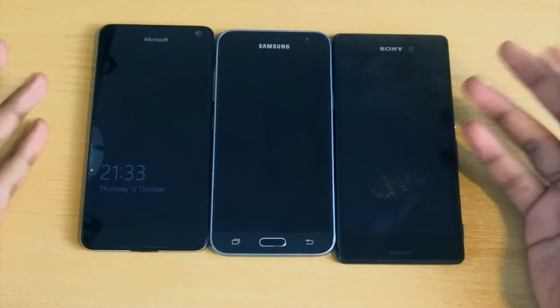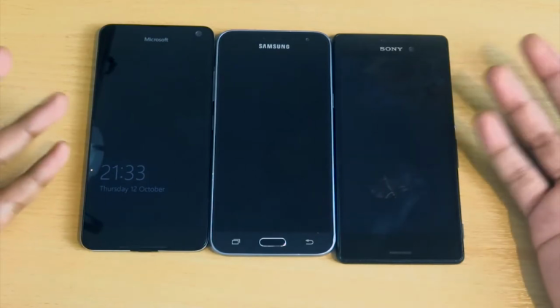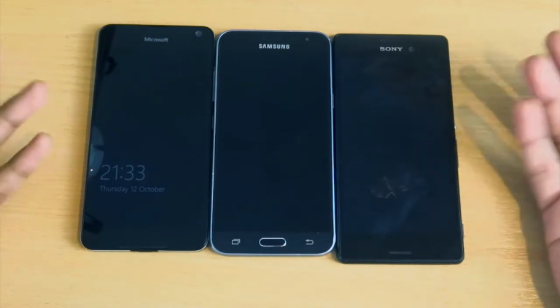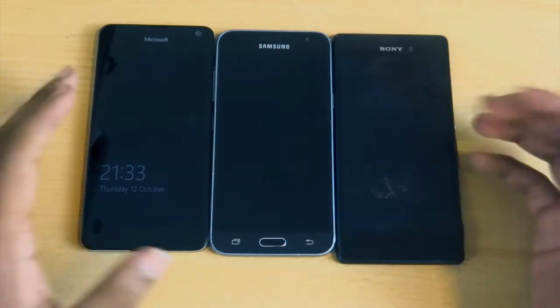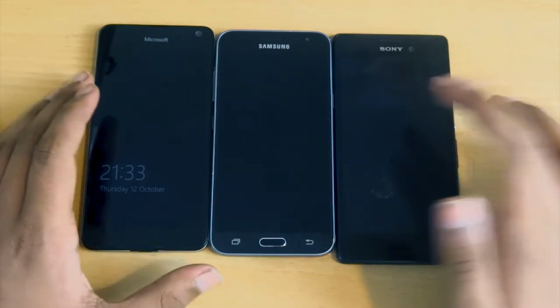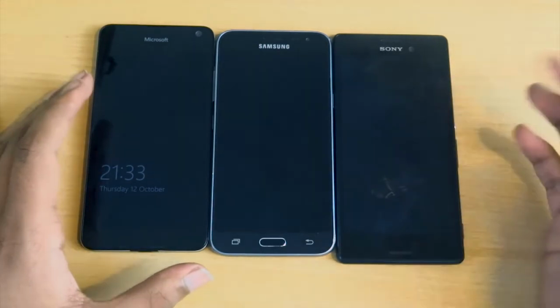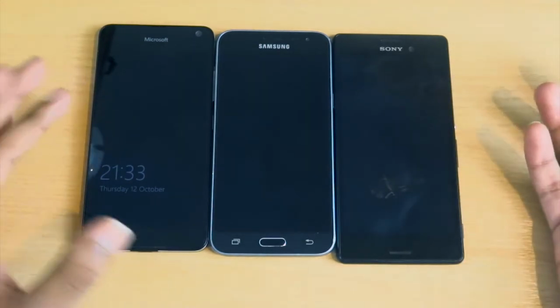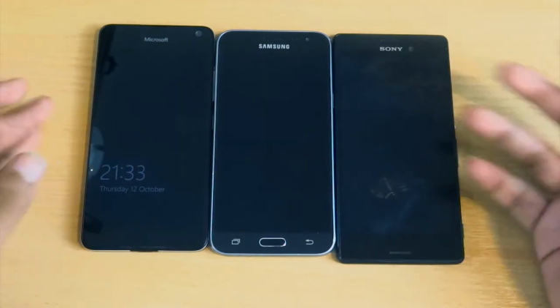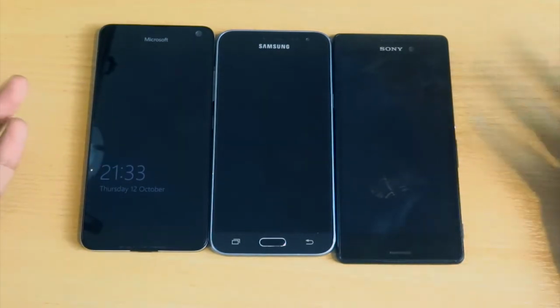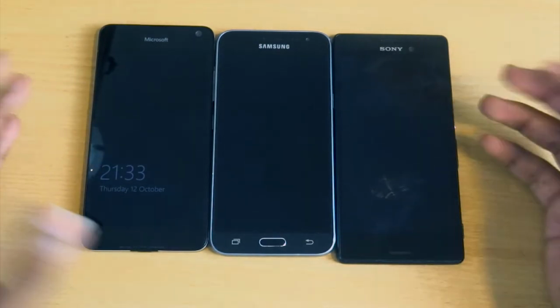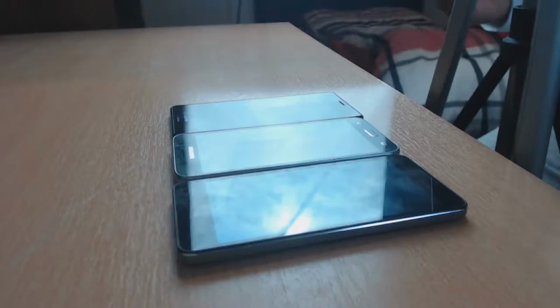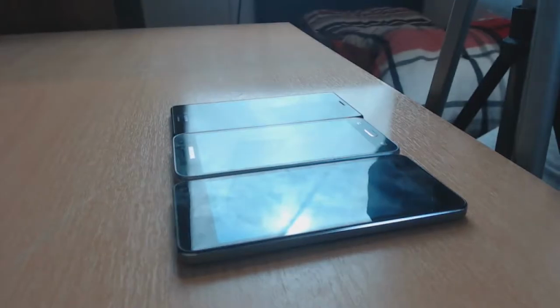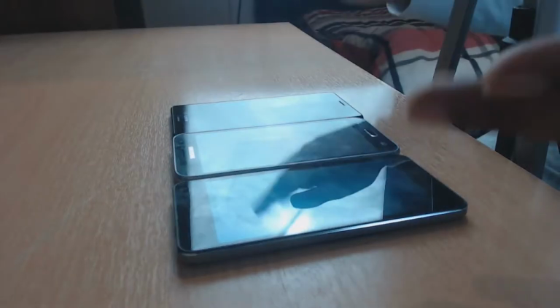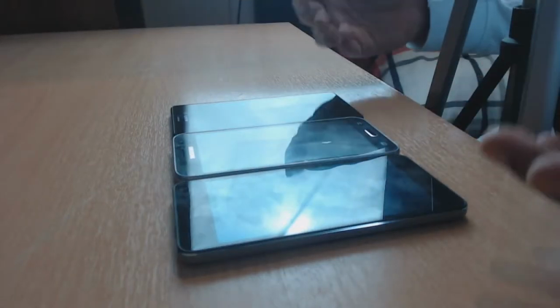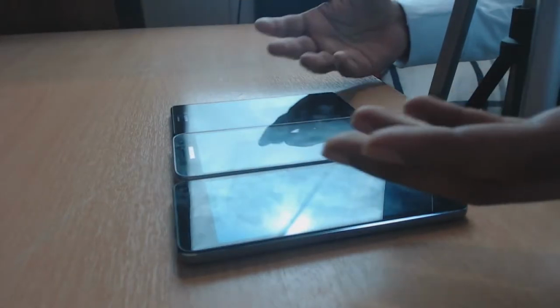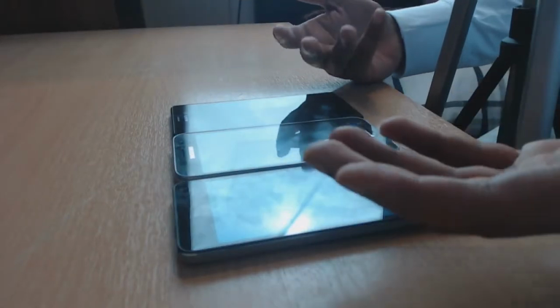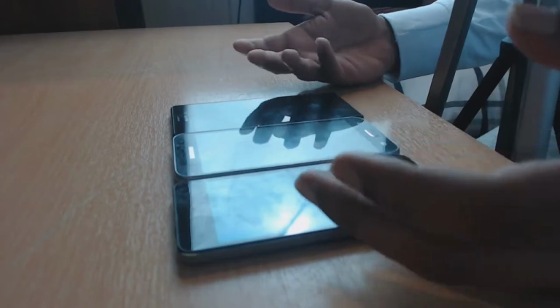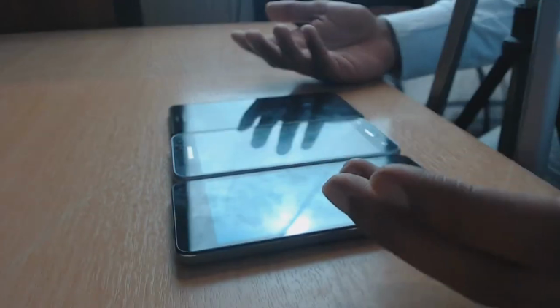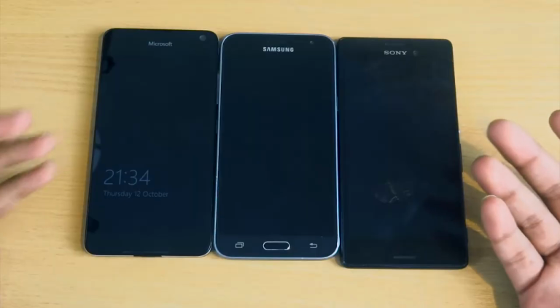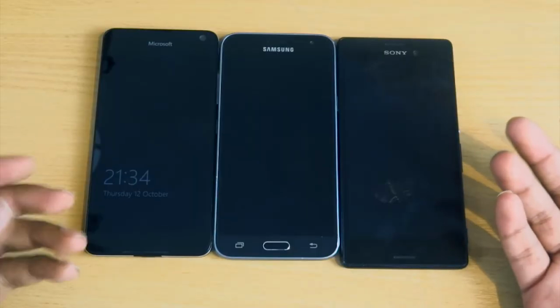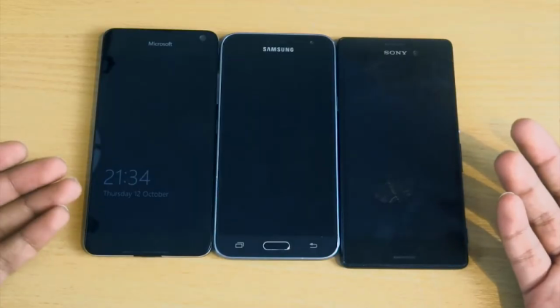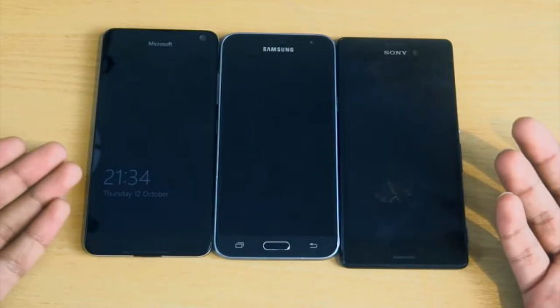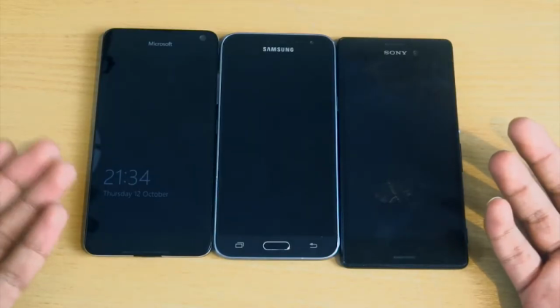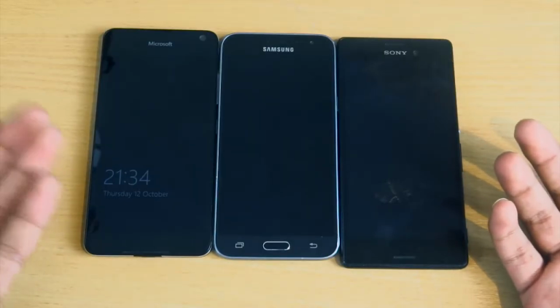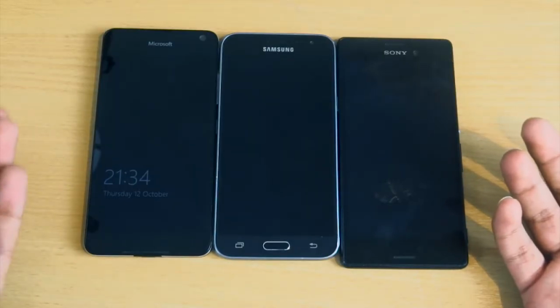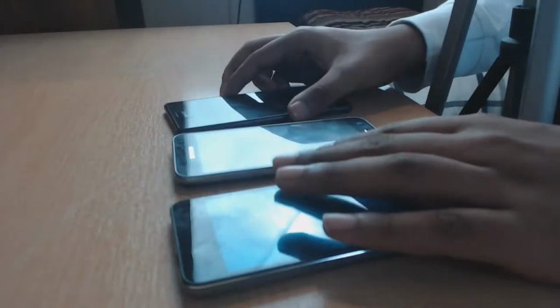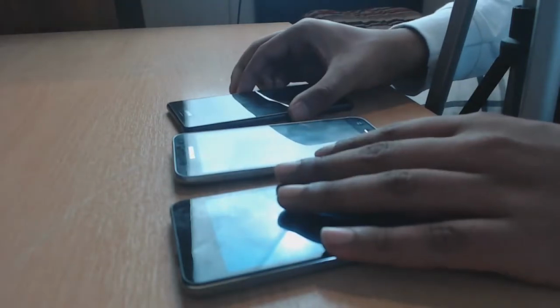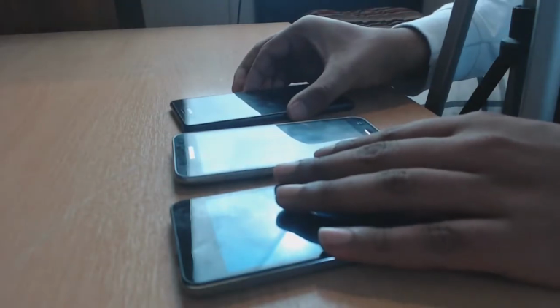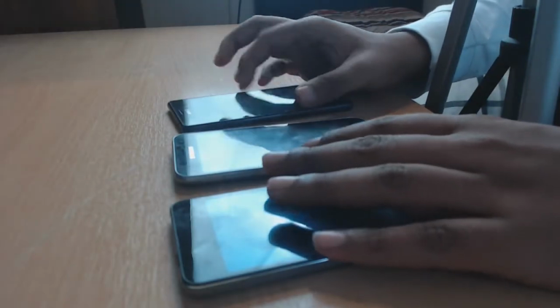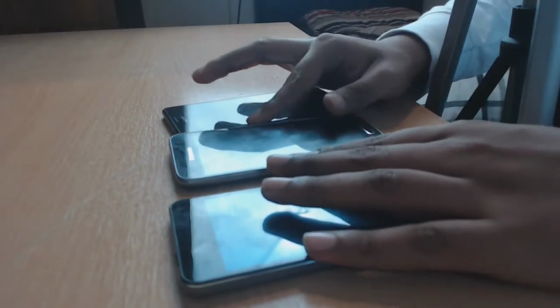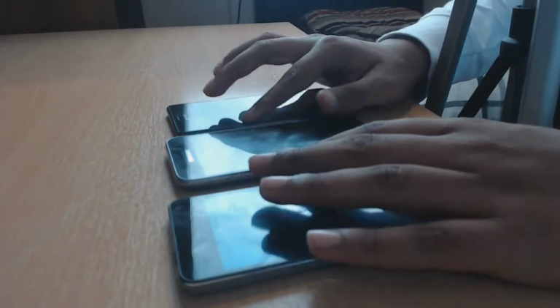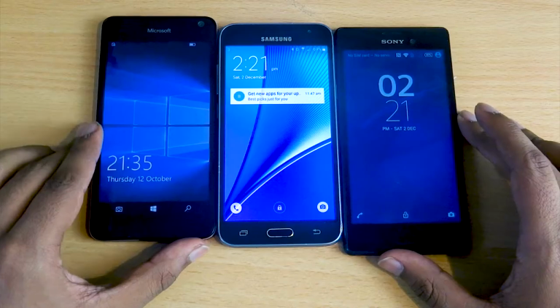The Microsoft and Samsung can take a nano SIM and support dual SIM, while the Sony only takes a nano SIM. We can already see, without turning the phones on, that the Microsoft displays the time and date on its lock screen.